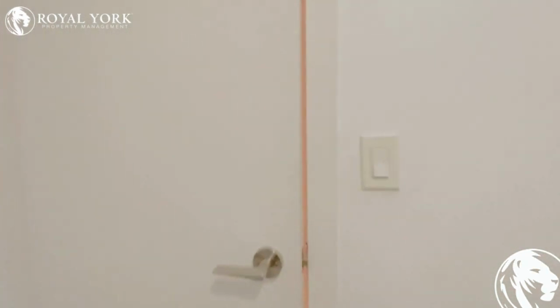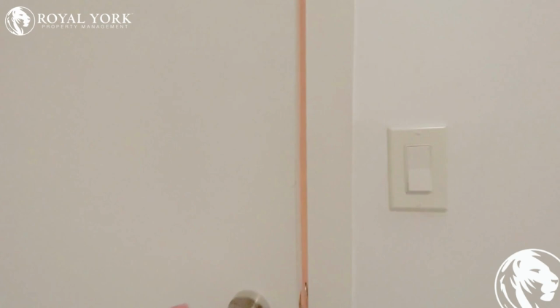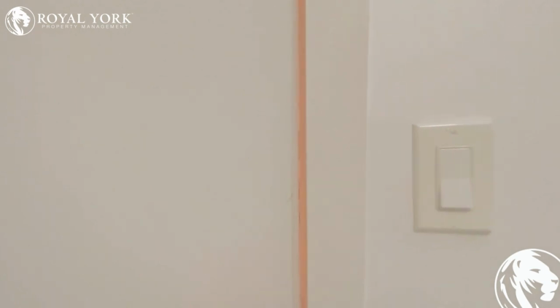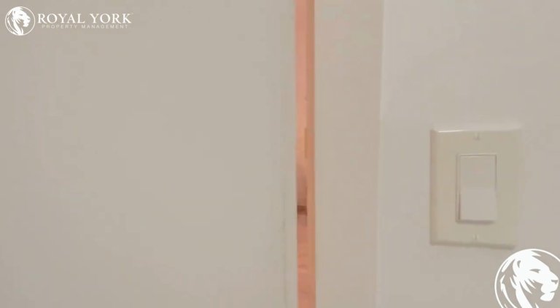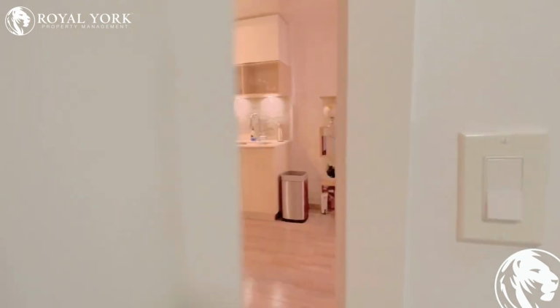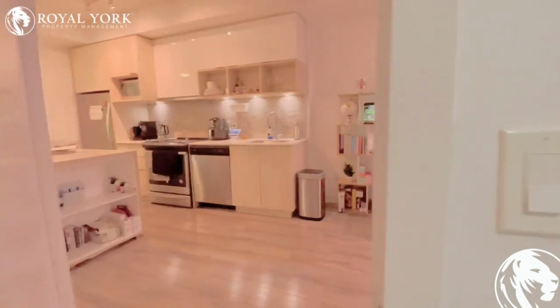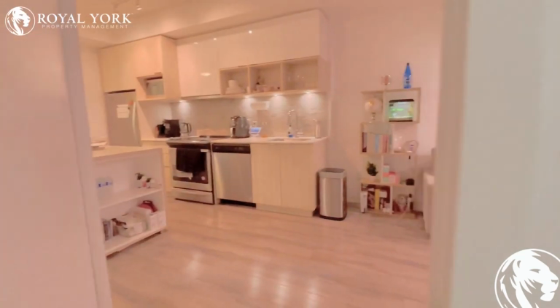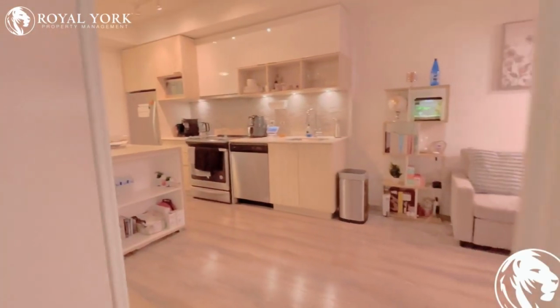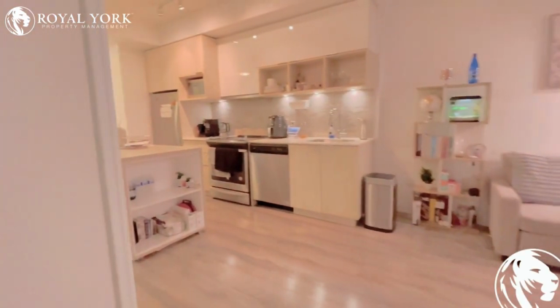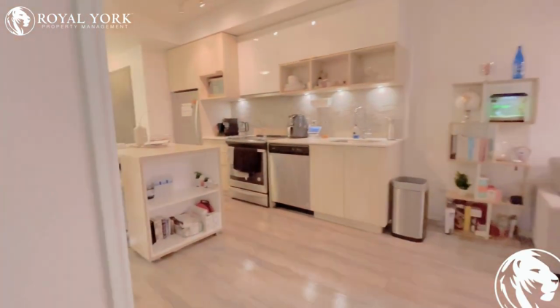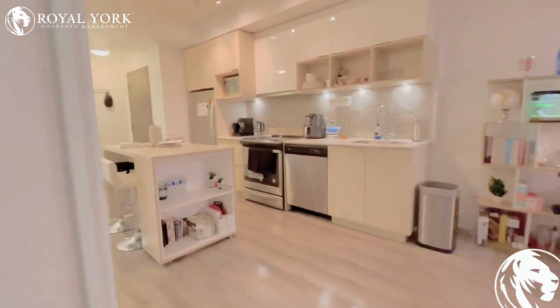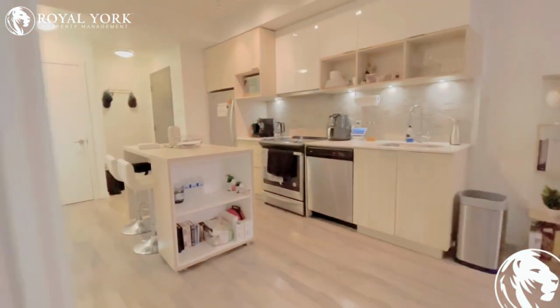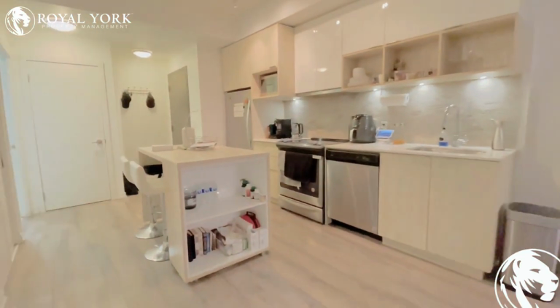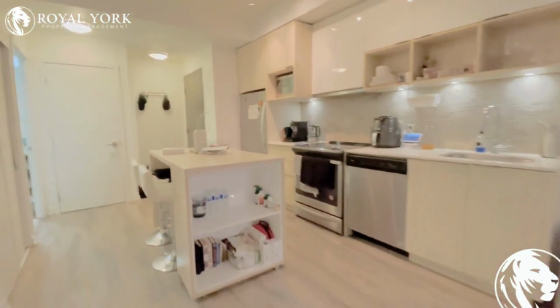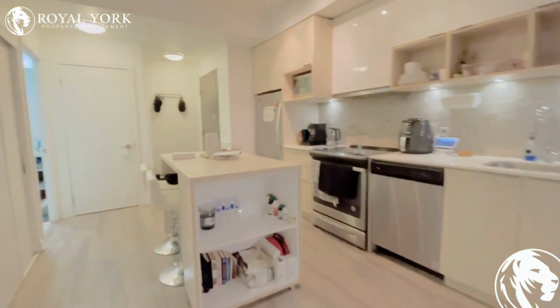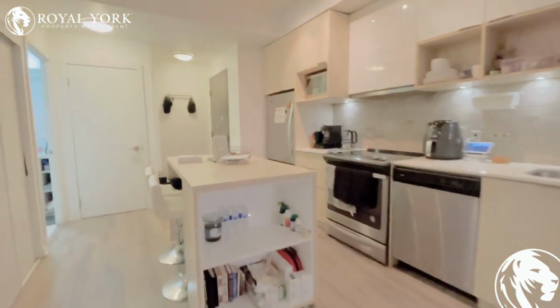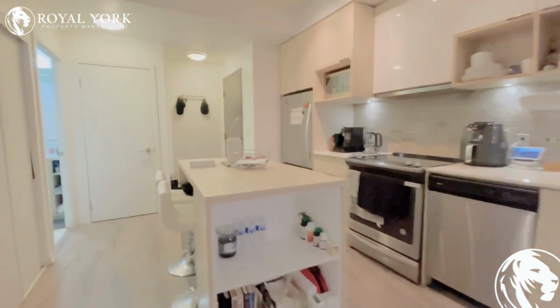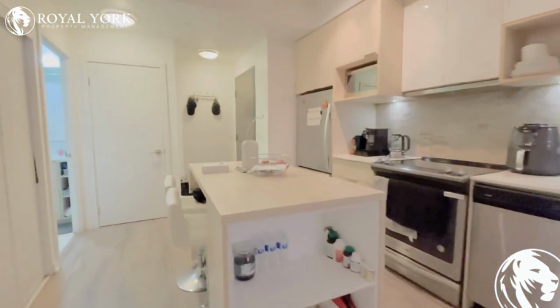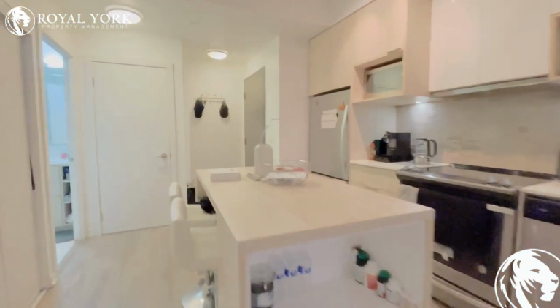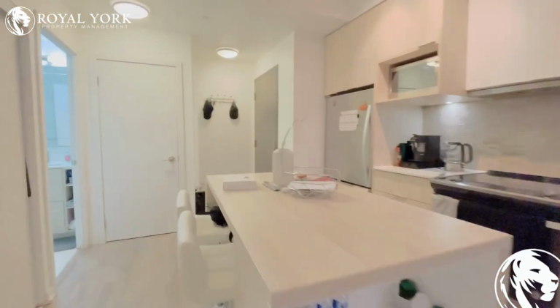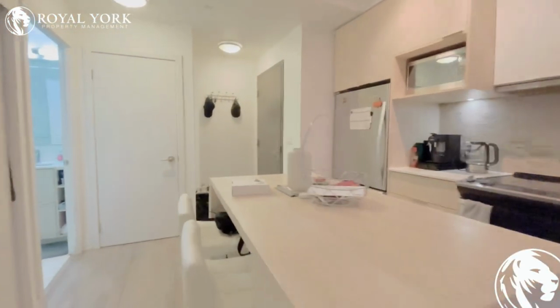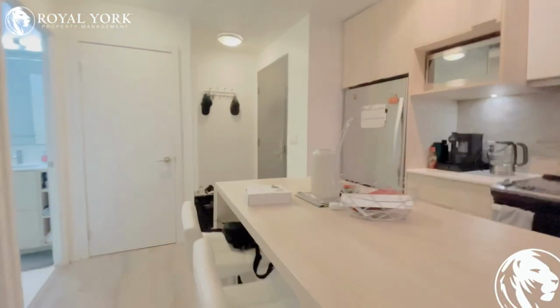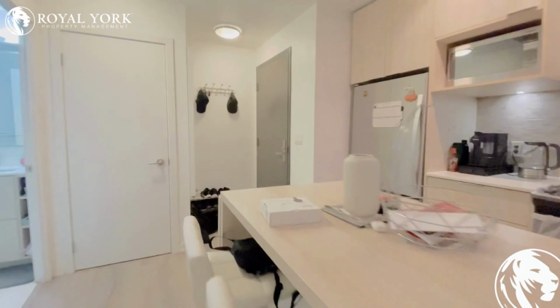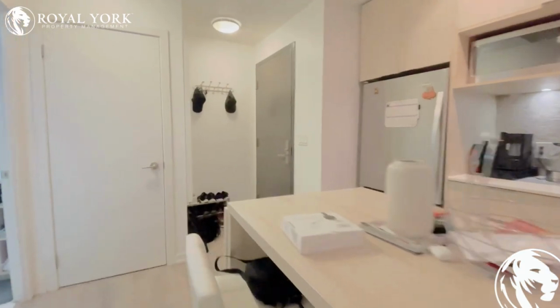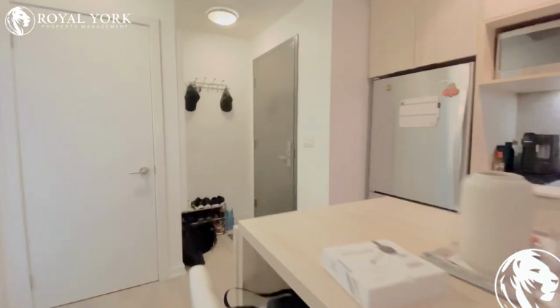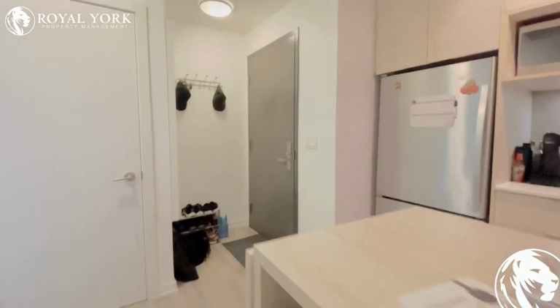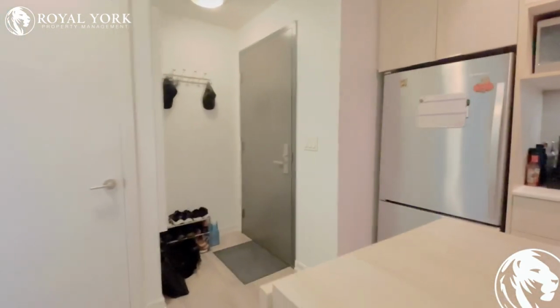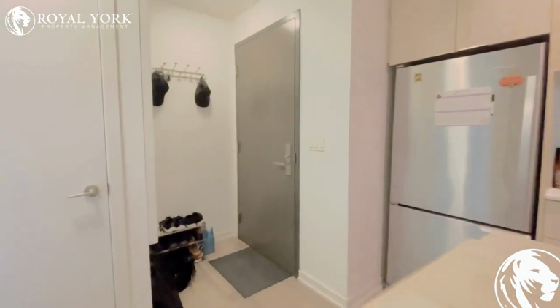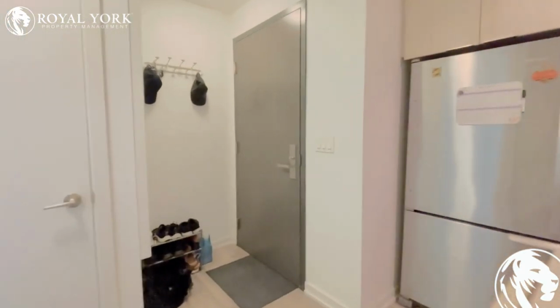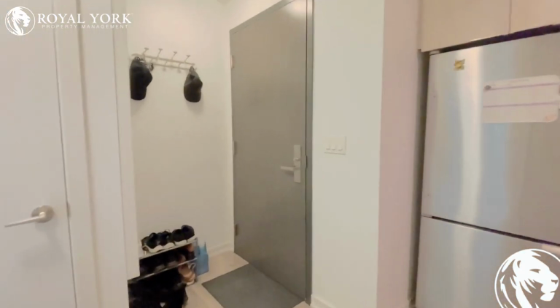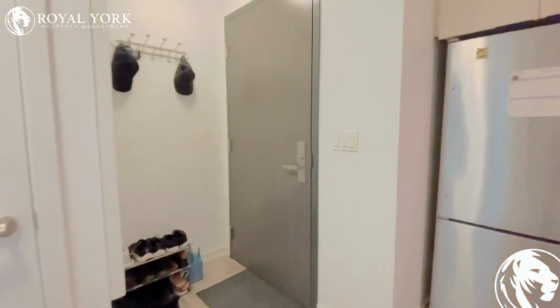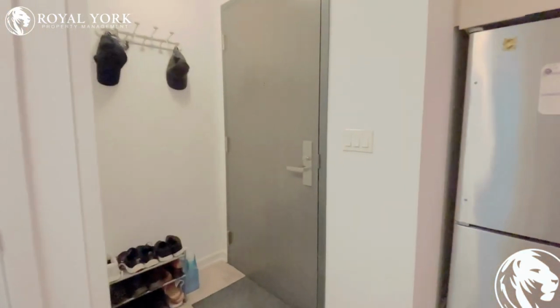If you're interested in learning more about this apartment, please don't hesitate to contact Willow-York Property Management 24-7. Thank you.